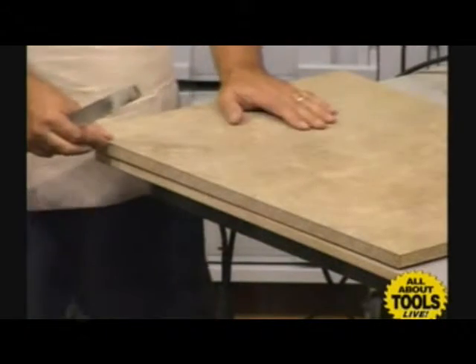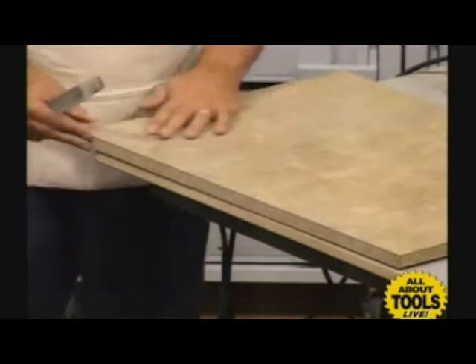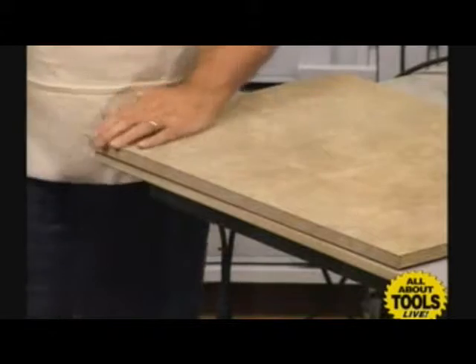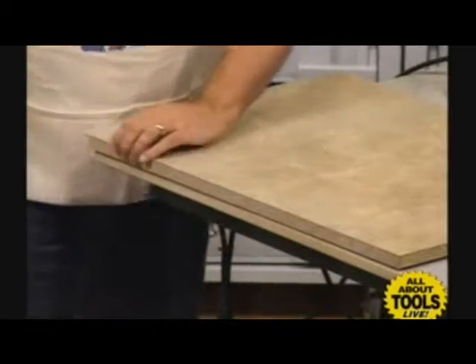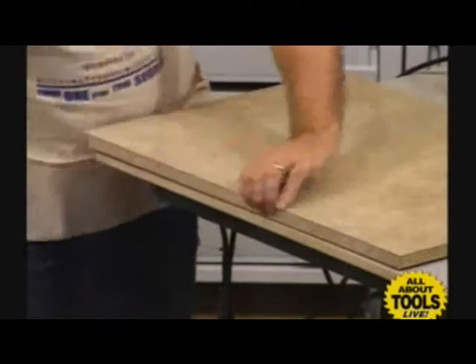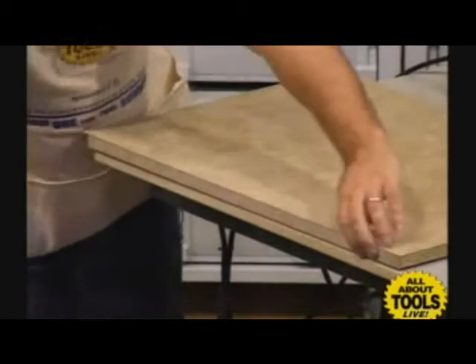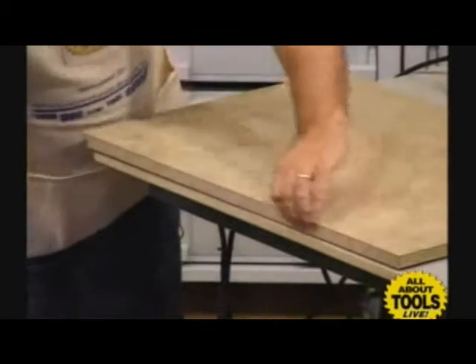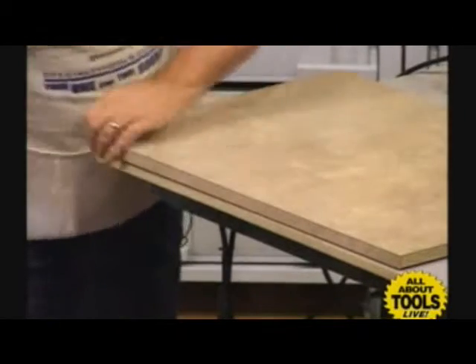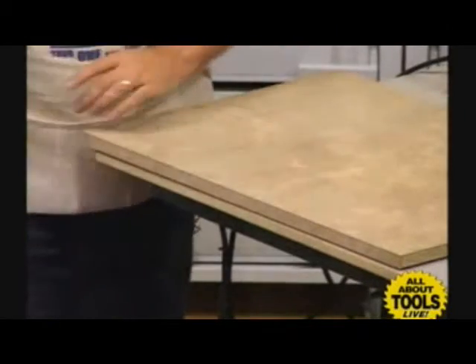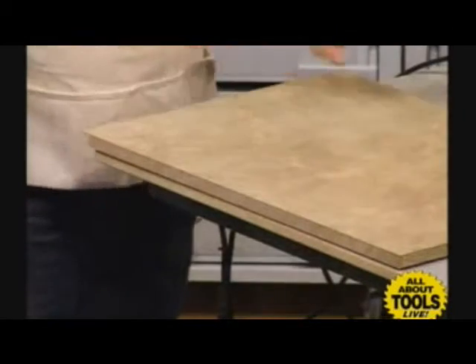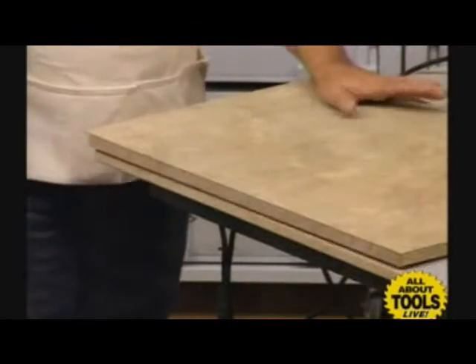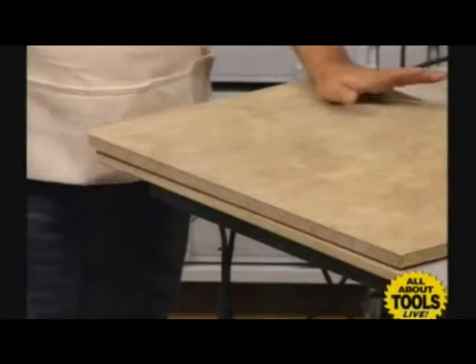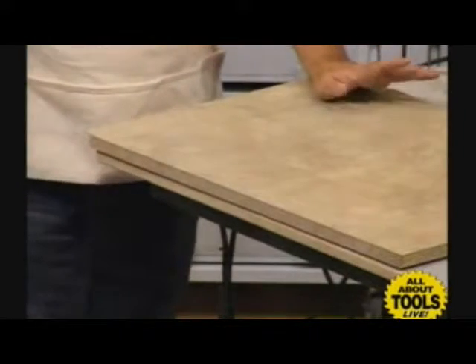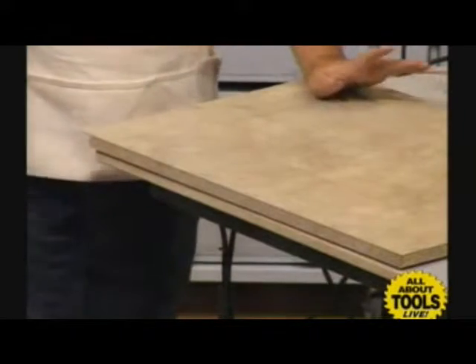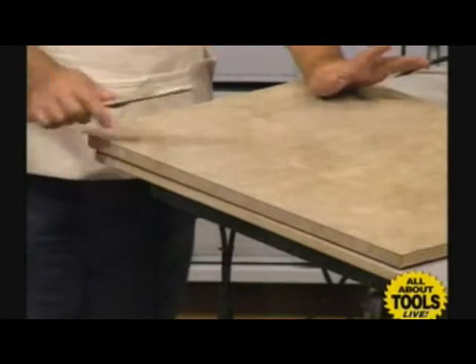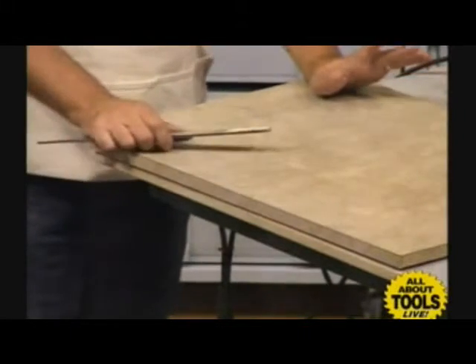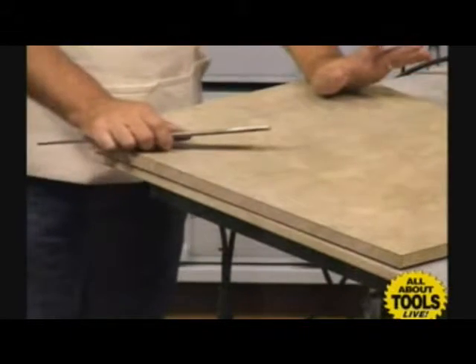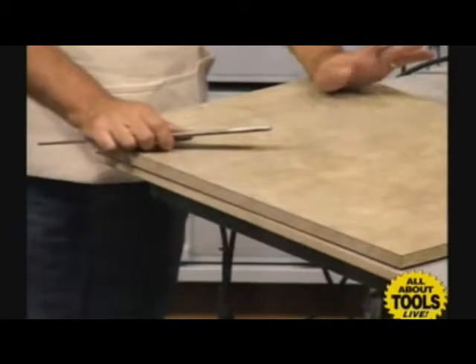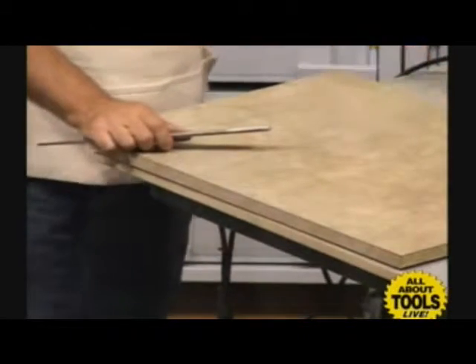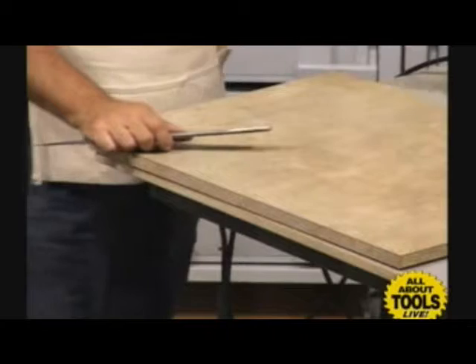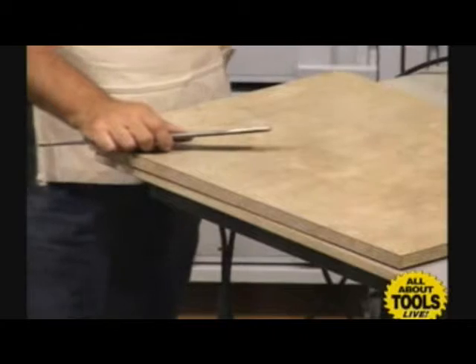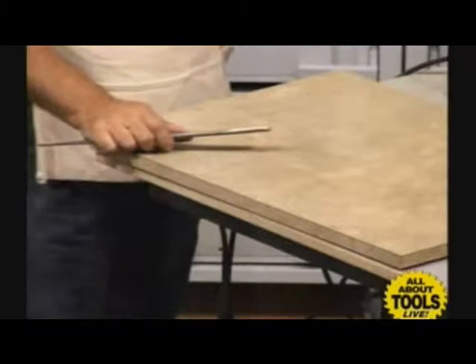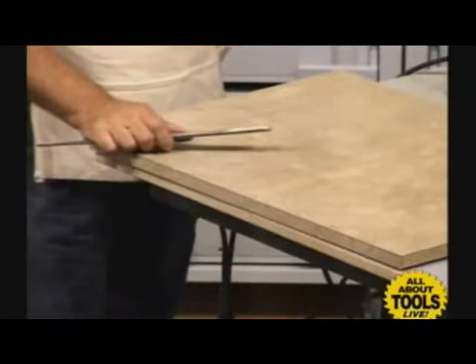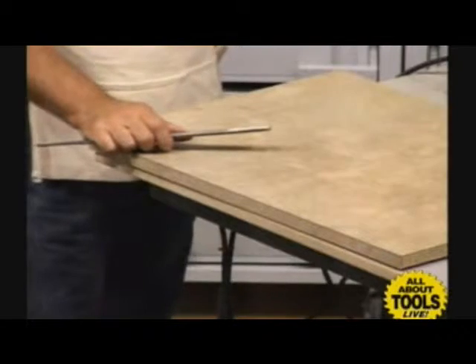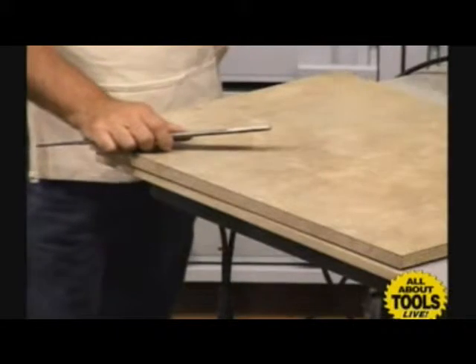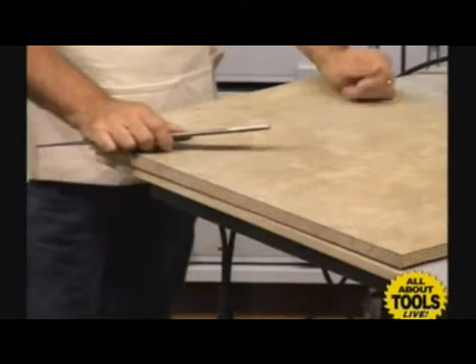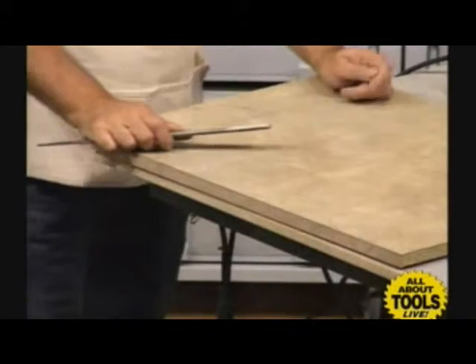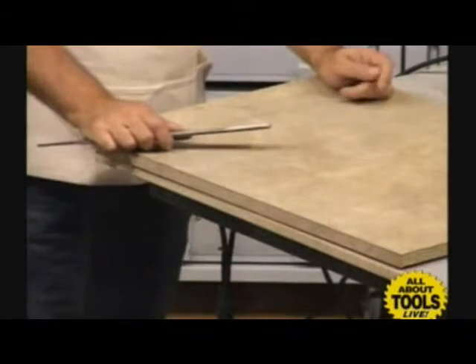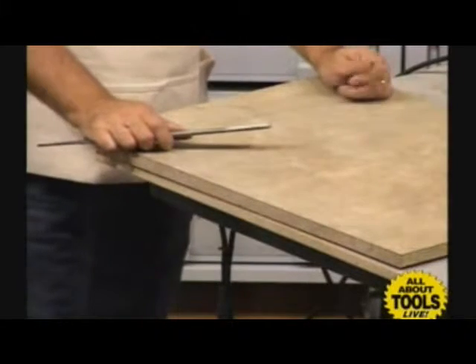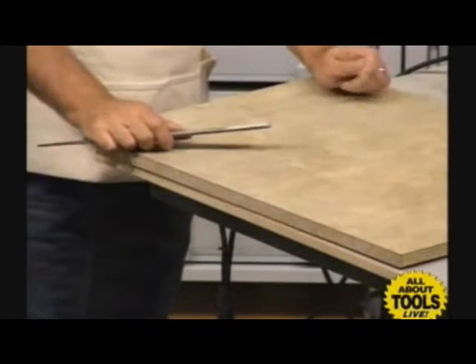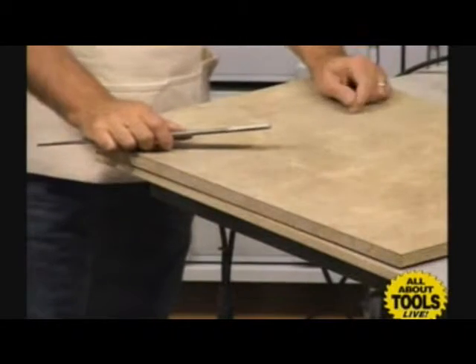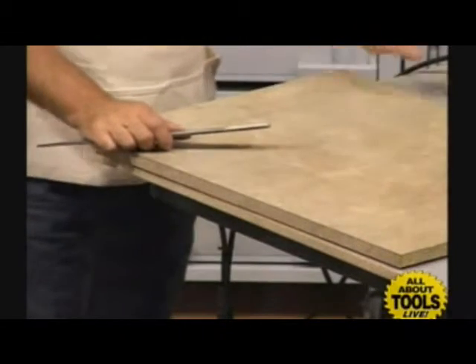Exactly — it looks nice all the way around. It can be adjusted for either a countertop grade or for the vertical grade.